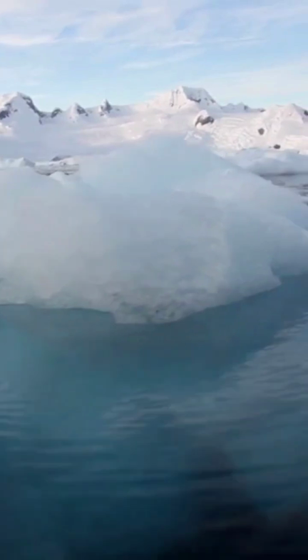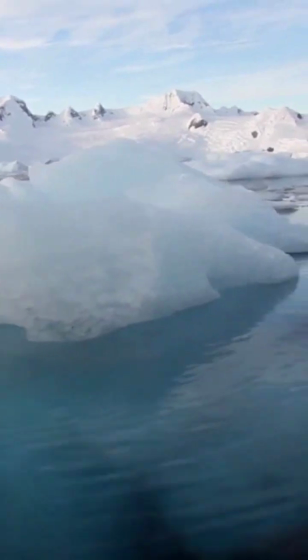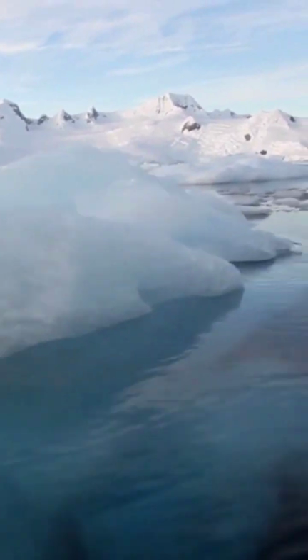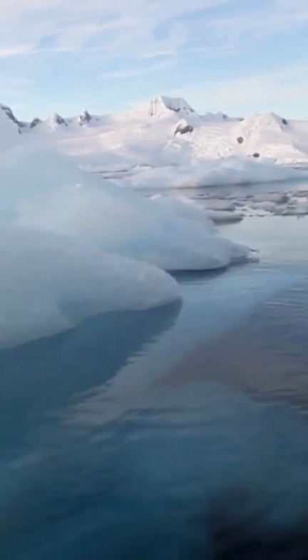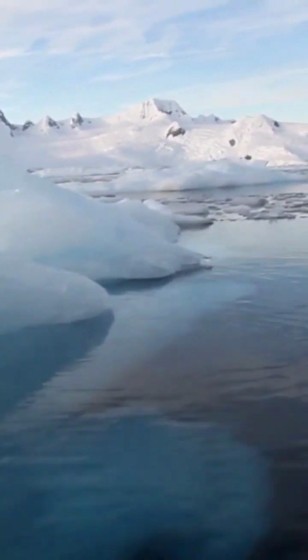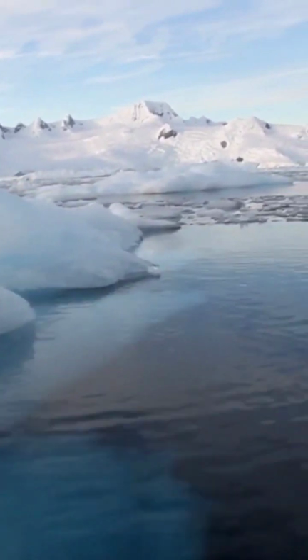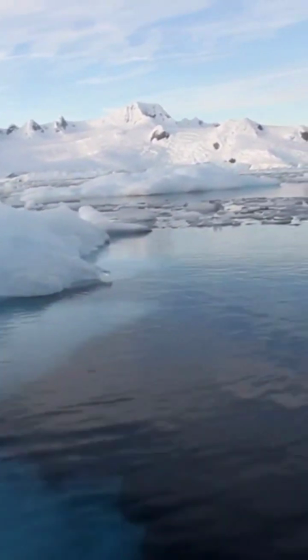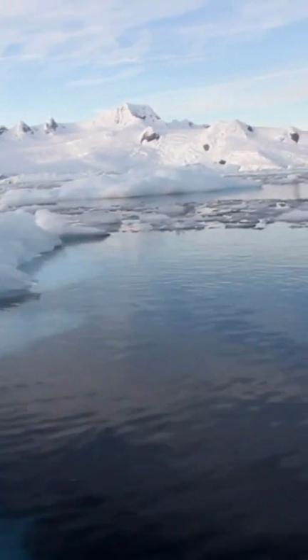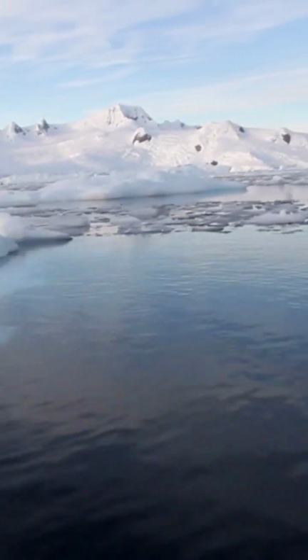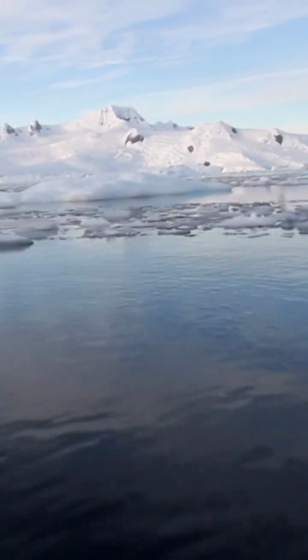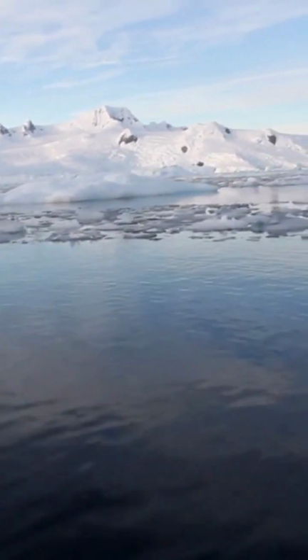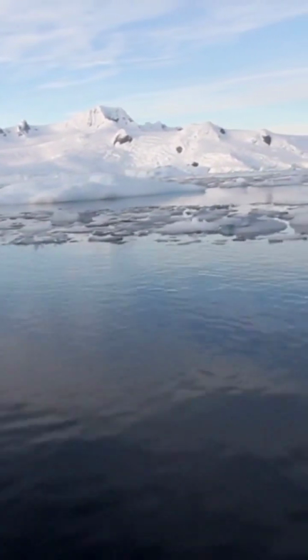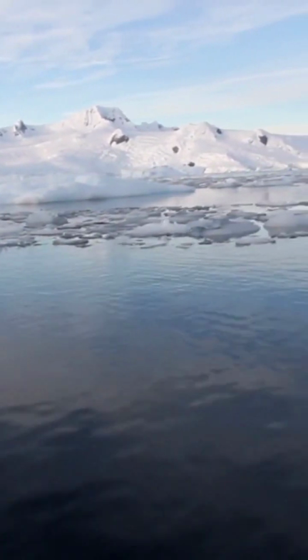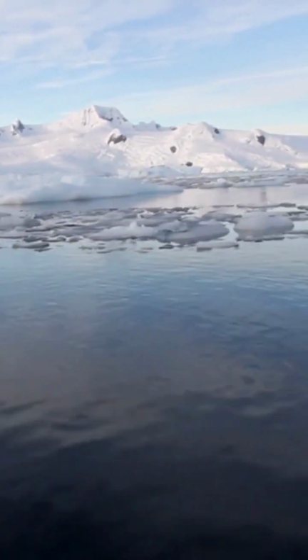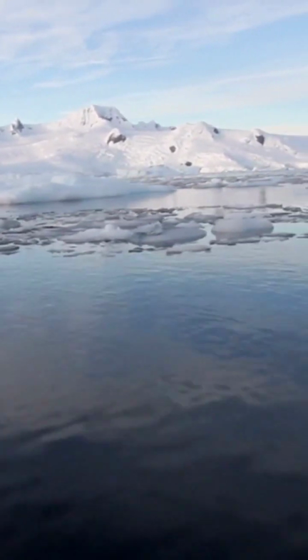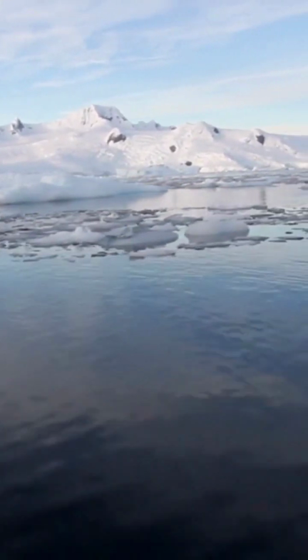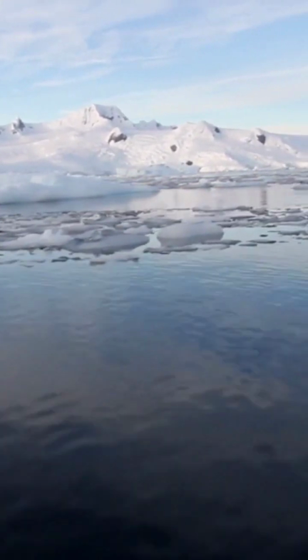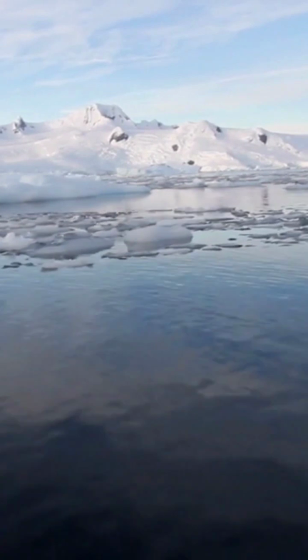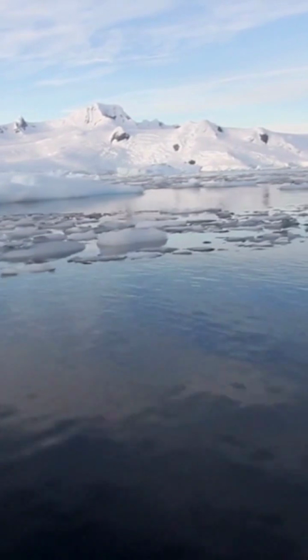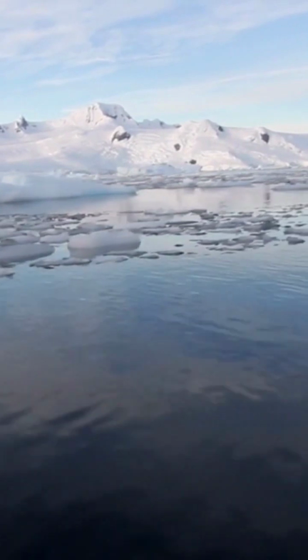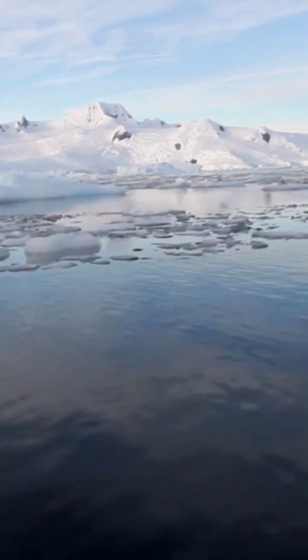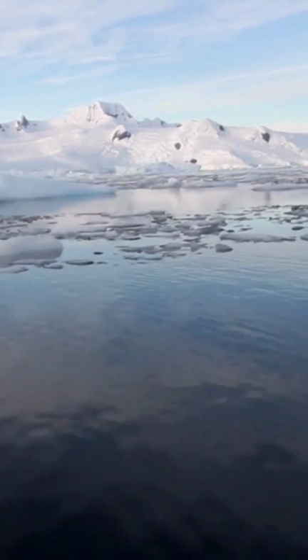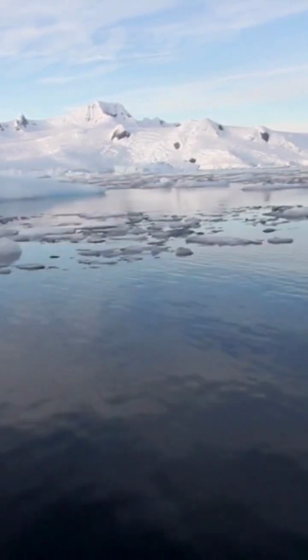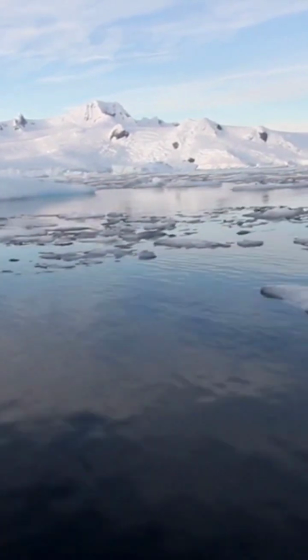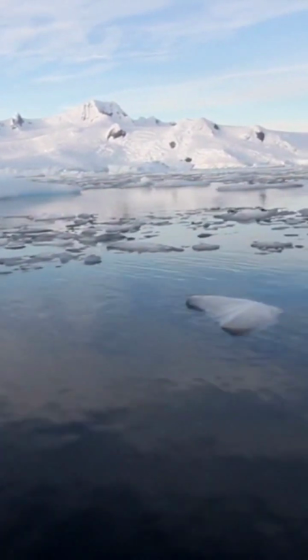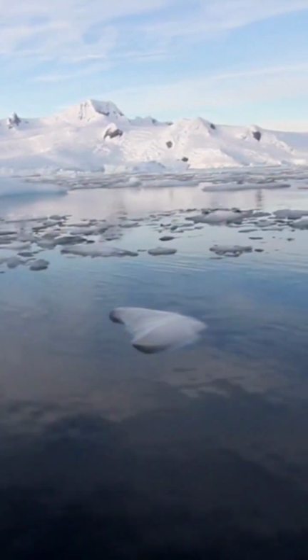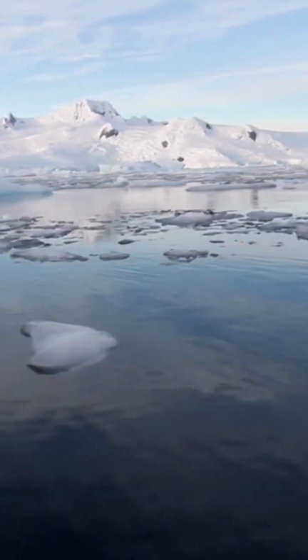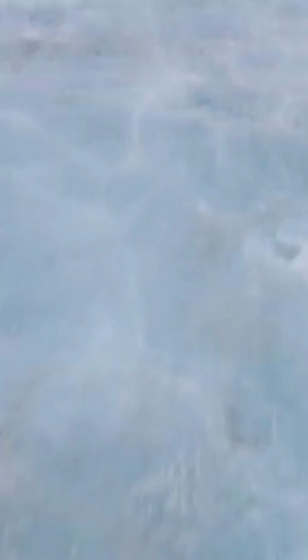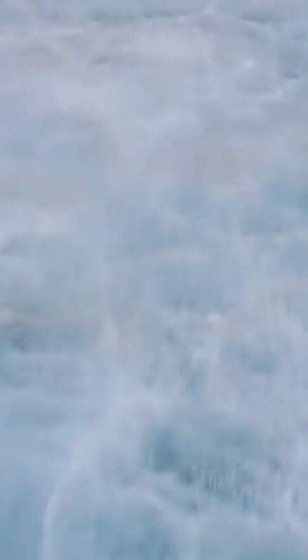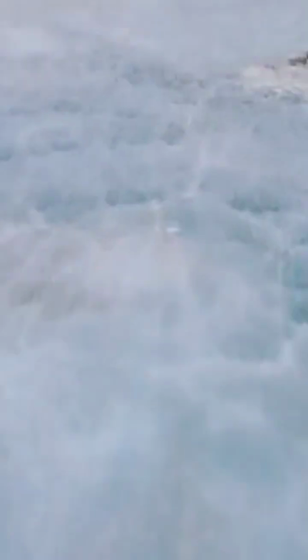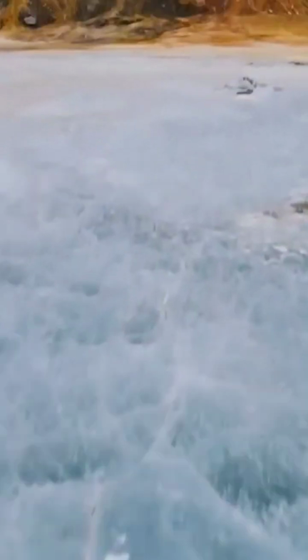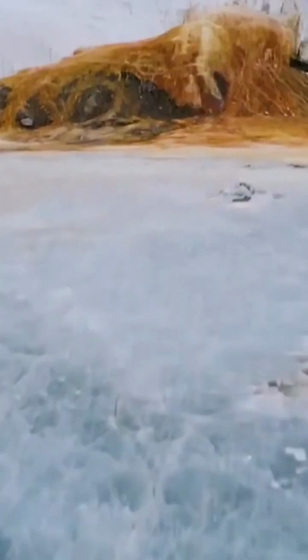Antarctica is known for its stunning landscapes and extreme weather conditions. But there is one natural phenomenon that stands out among the rest. It's called the Blood Falls.